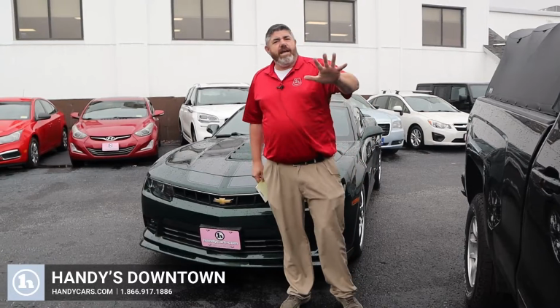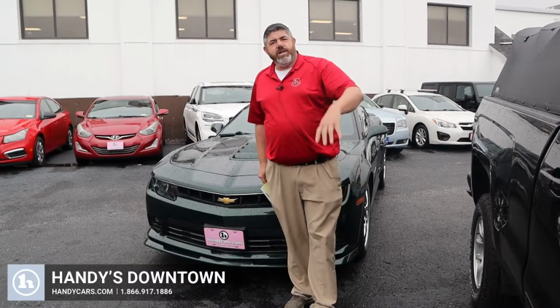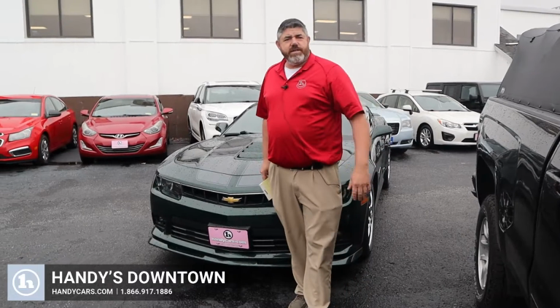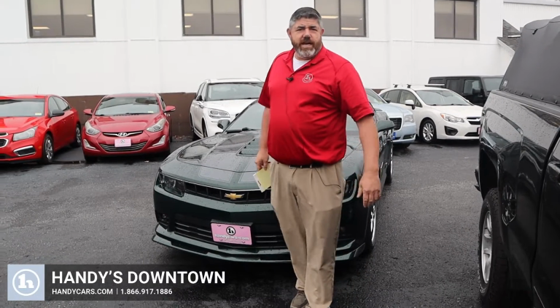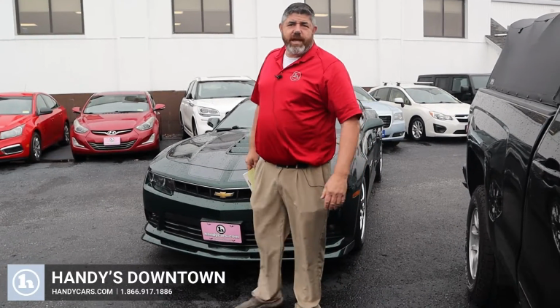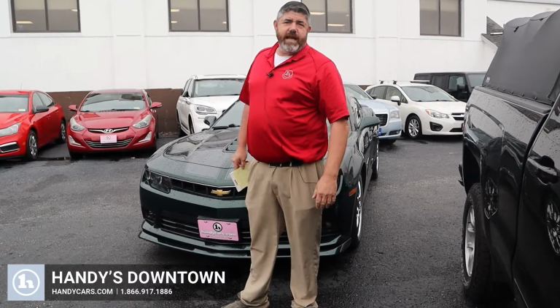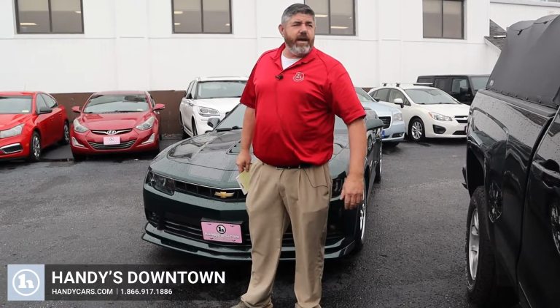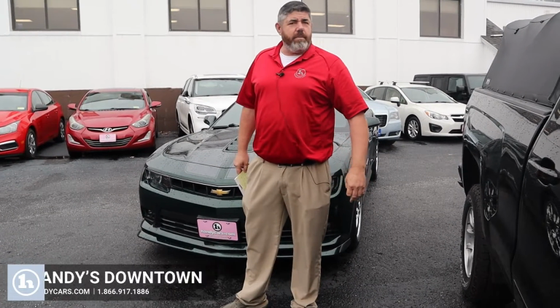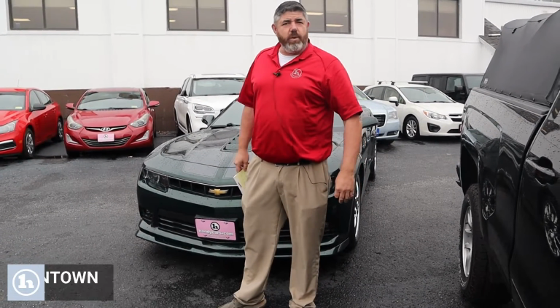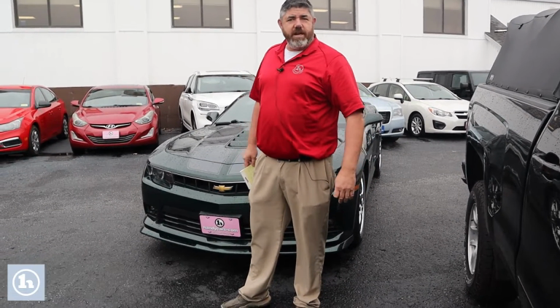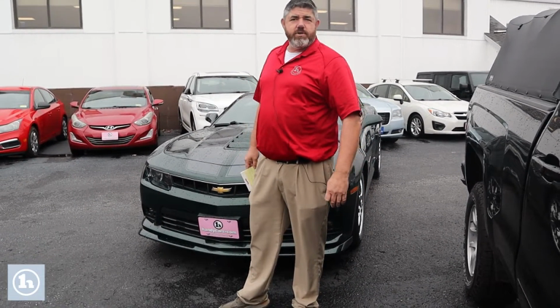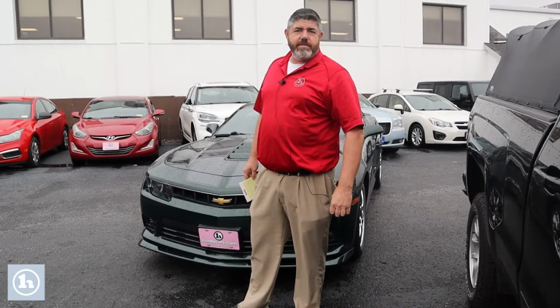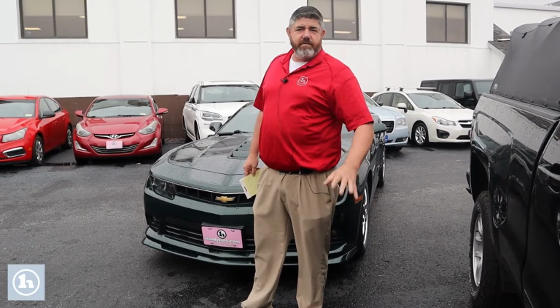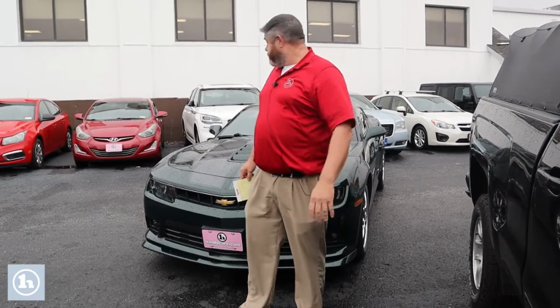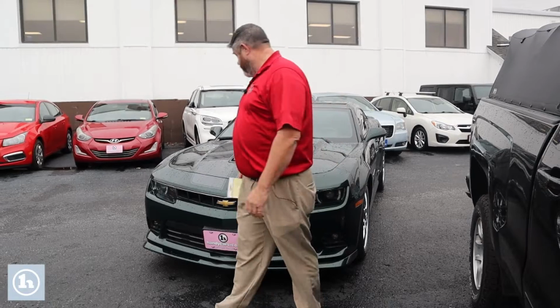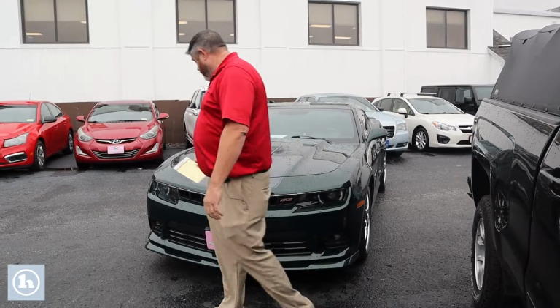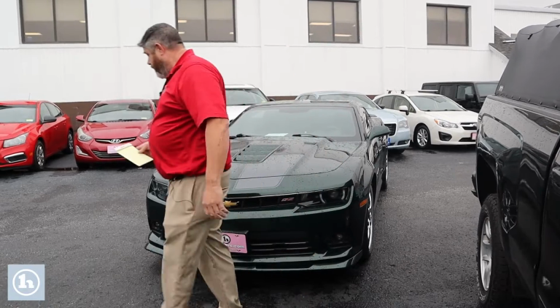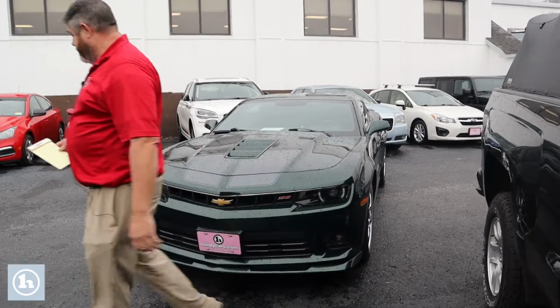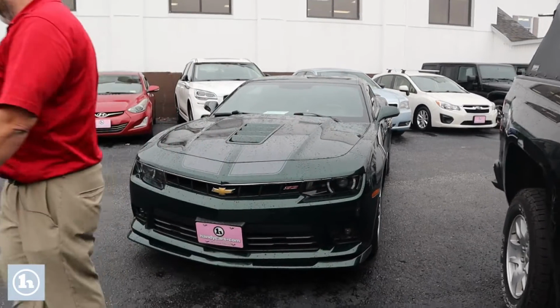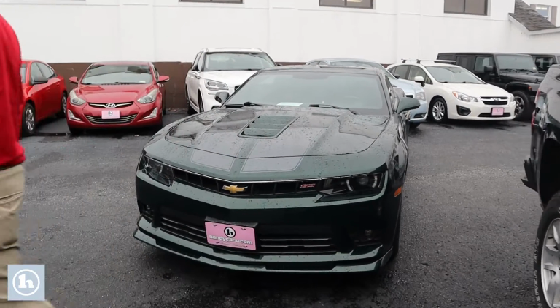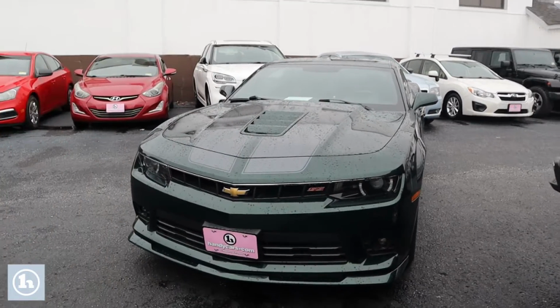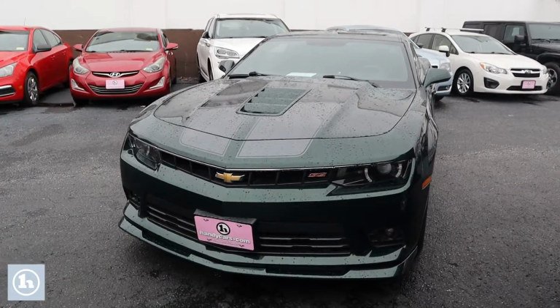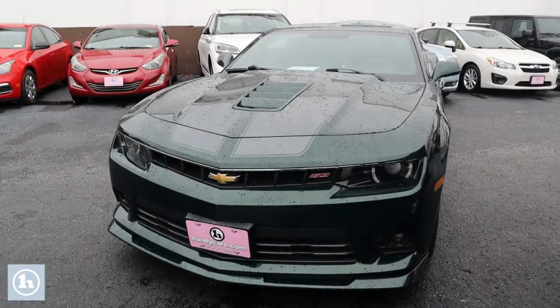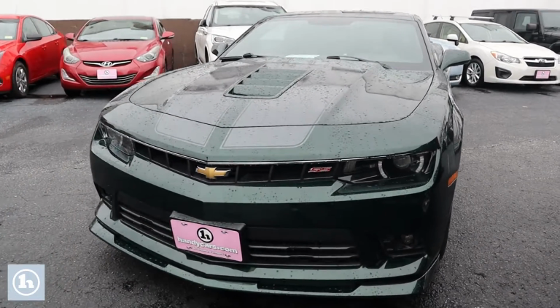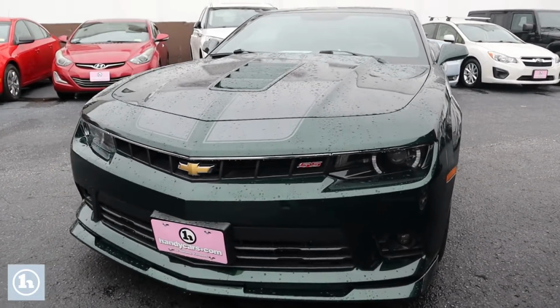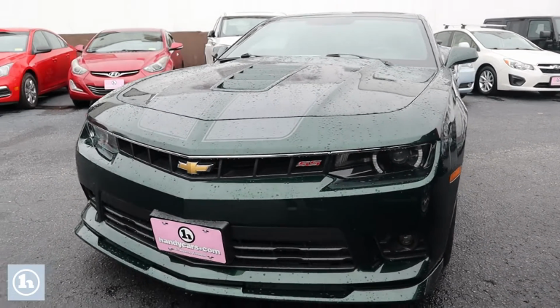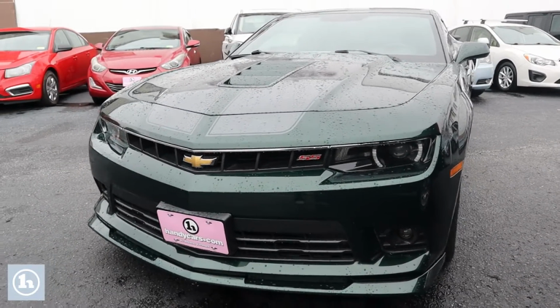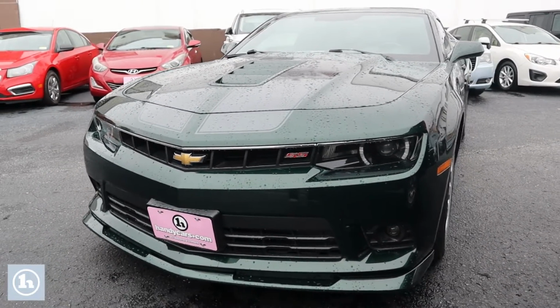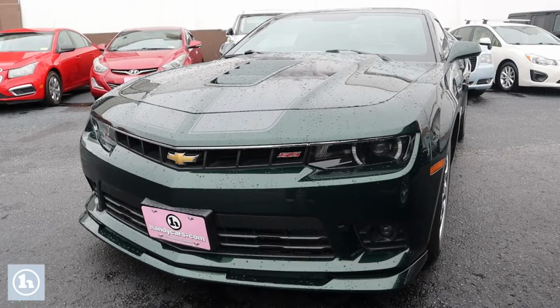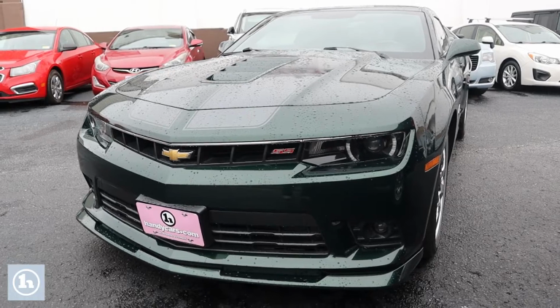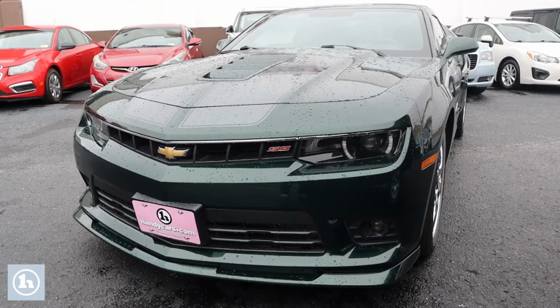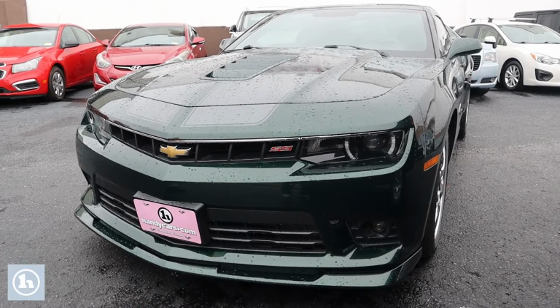How you doing? This is Chad with Handys Downtown. Just wanted to make a quick video introducing myself and introducing you to this beautiful 2015 Chevrolet Camaro SS Green Flash Special Edition.